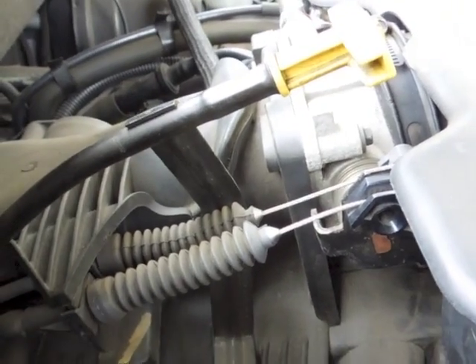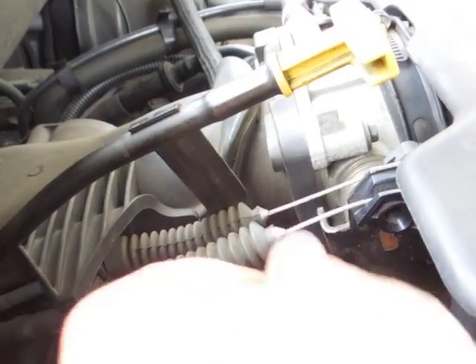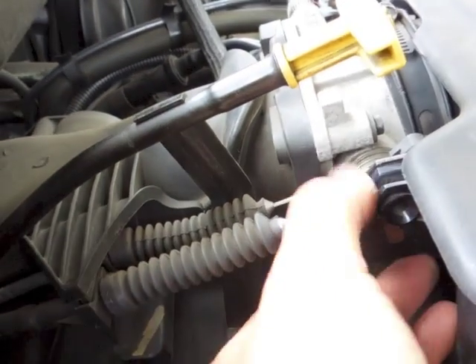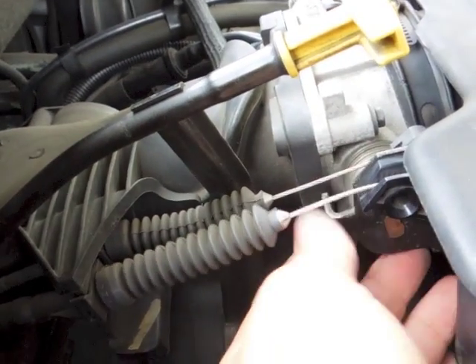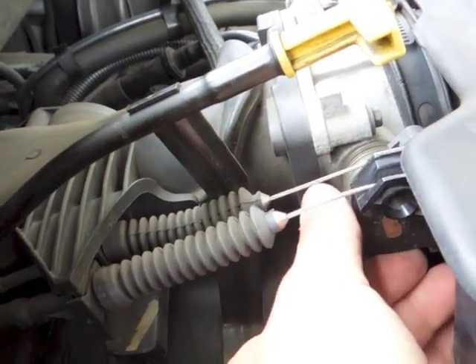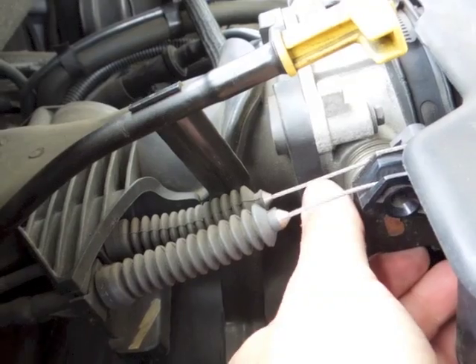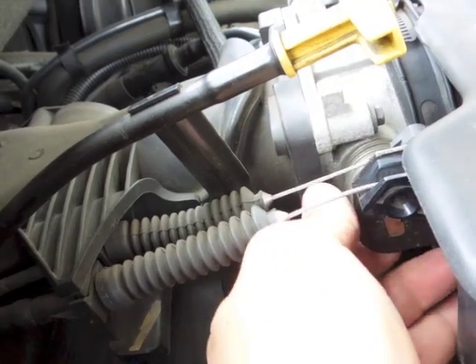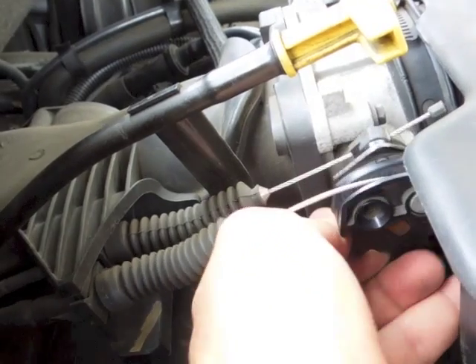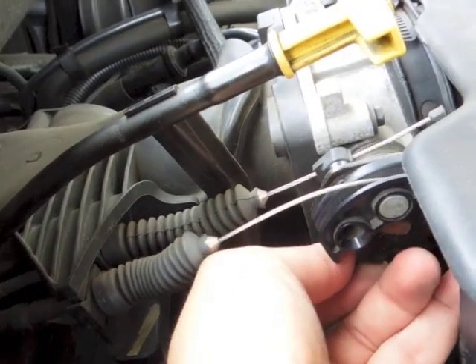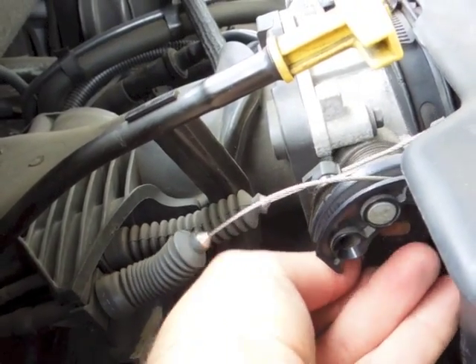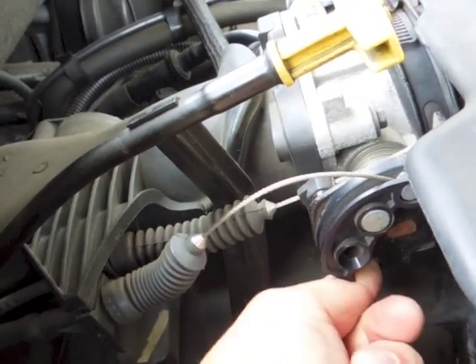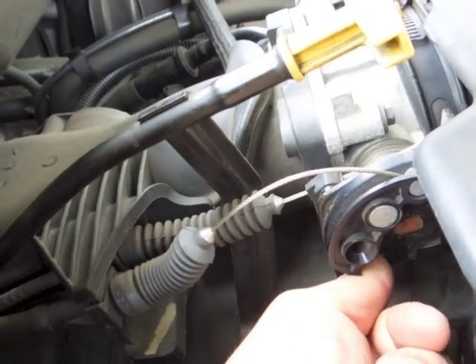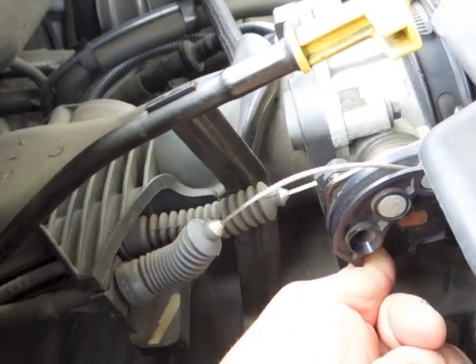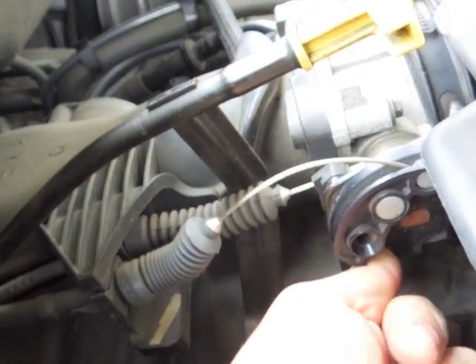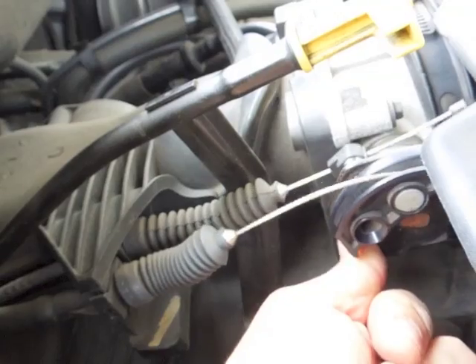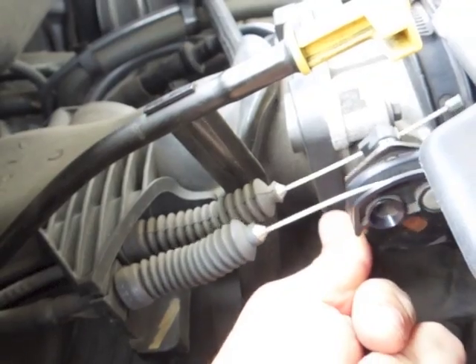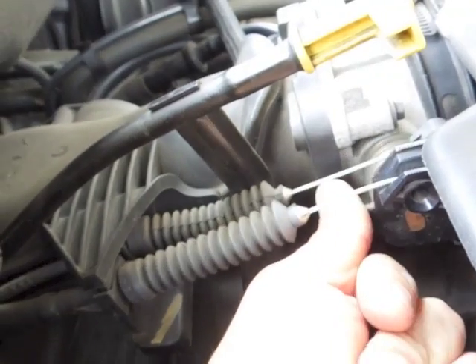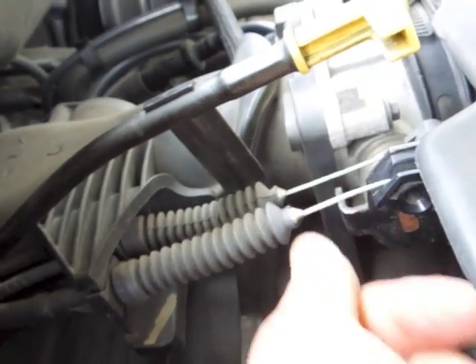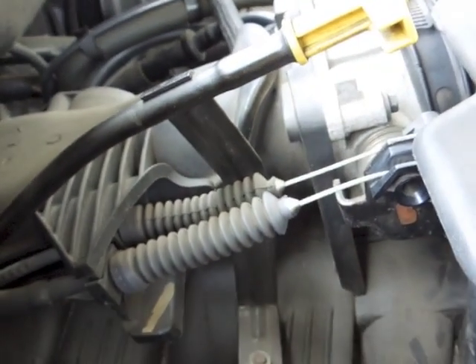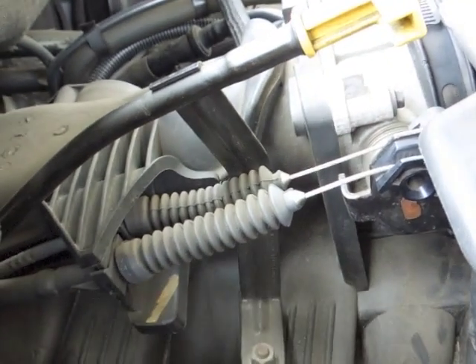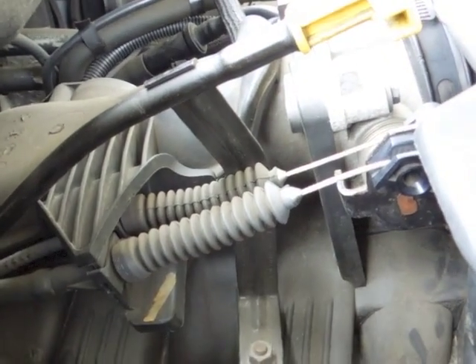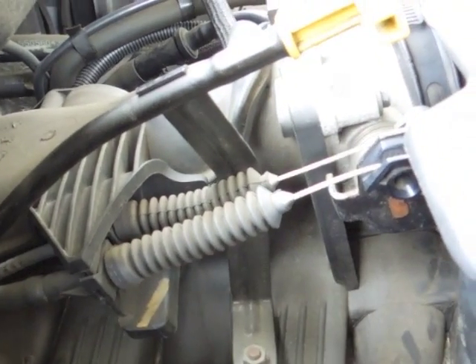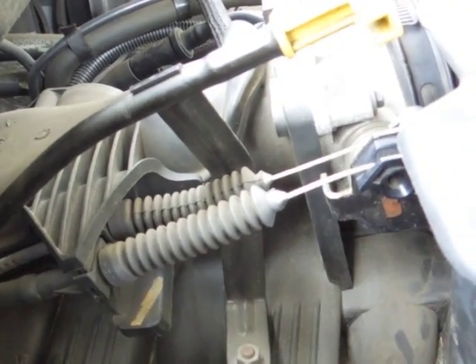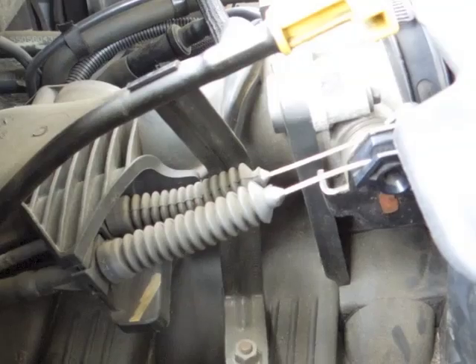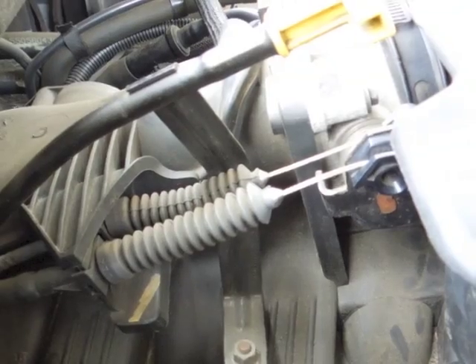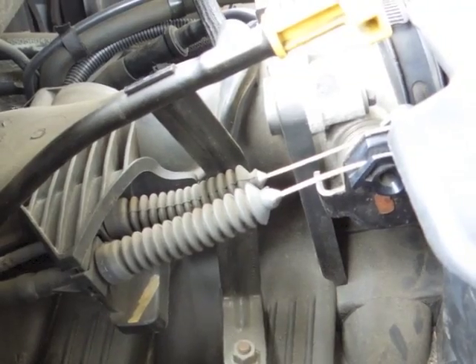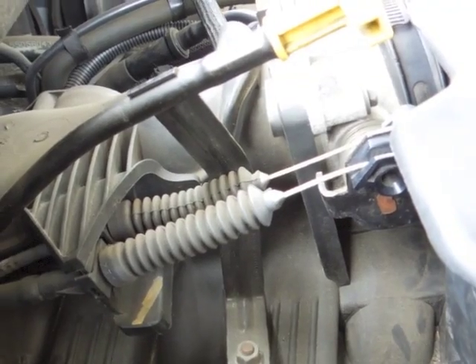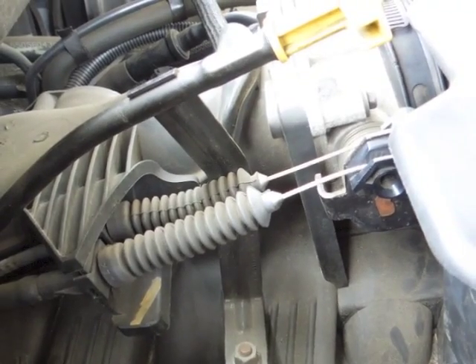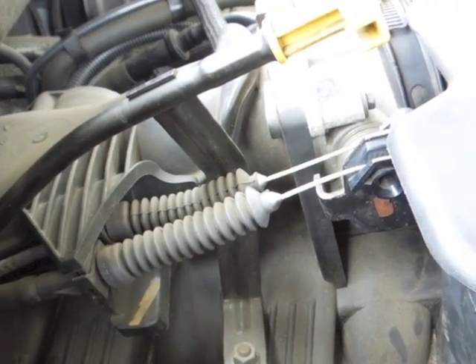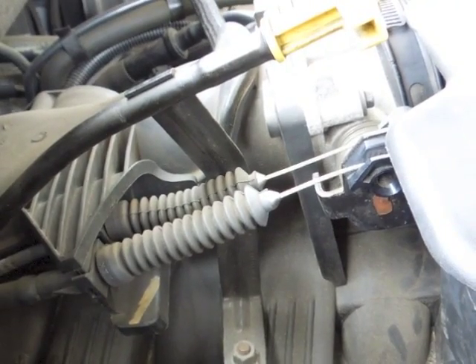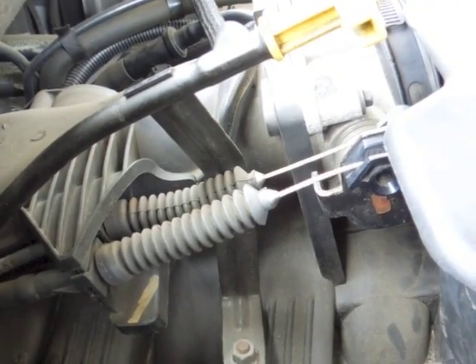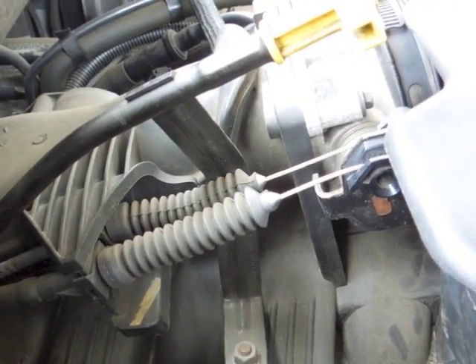All you have to do is use your hand. Right now it's fully closed, and right now it's fully open. As it opens and closes, you'll see the corresponding voltage changes on your voltmeter to determine if your TPS is bad or working properly.